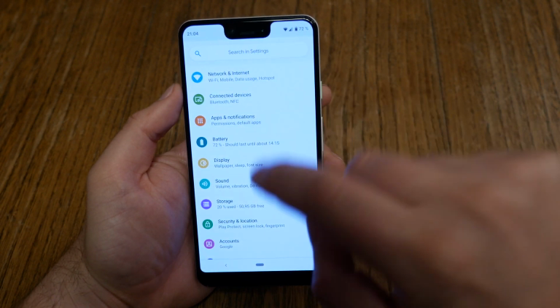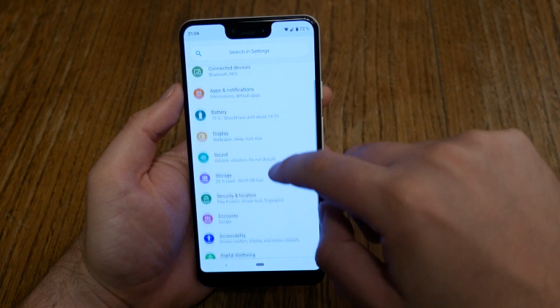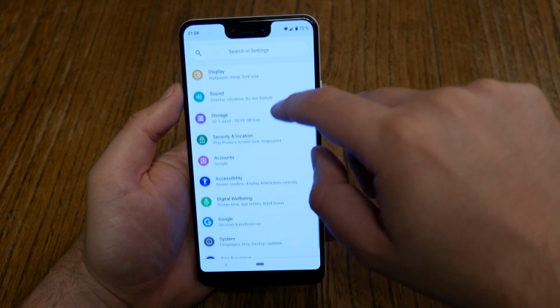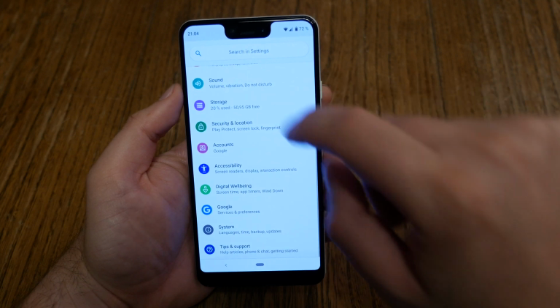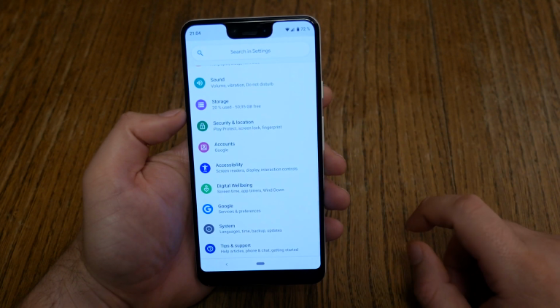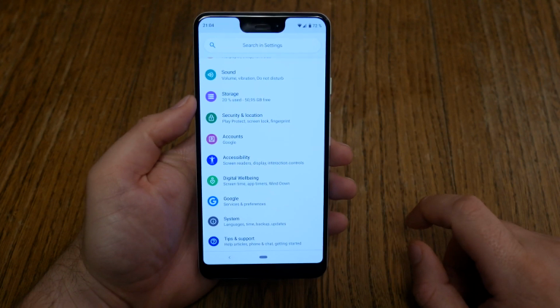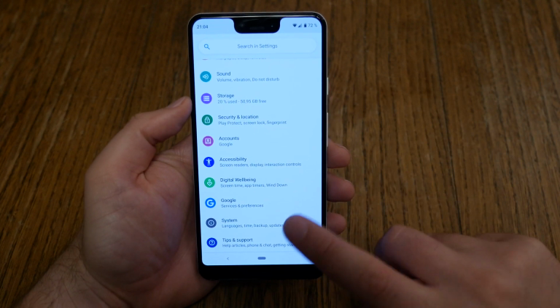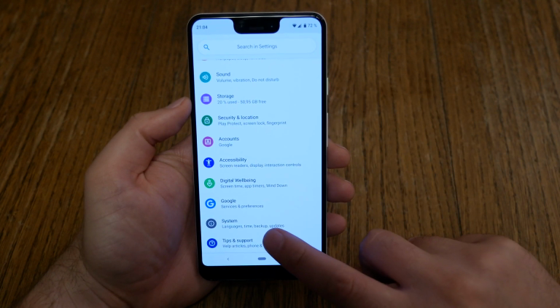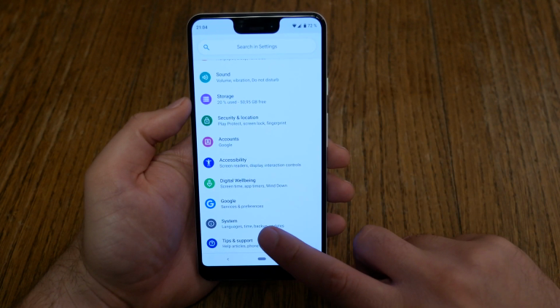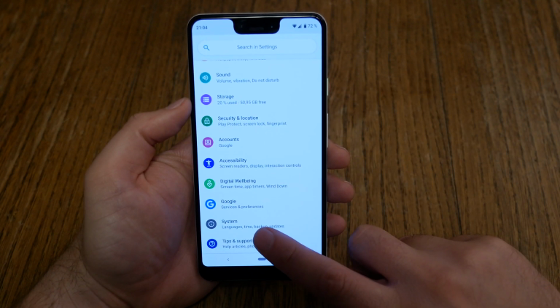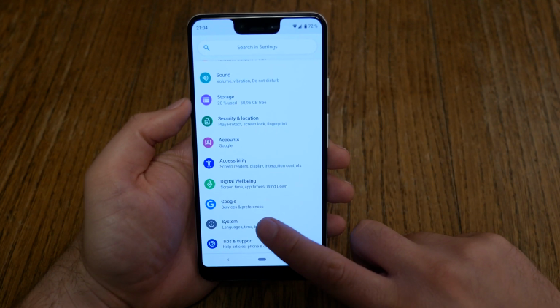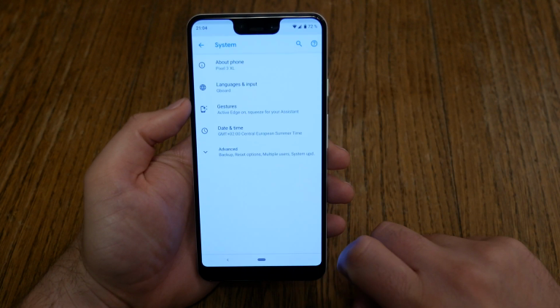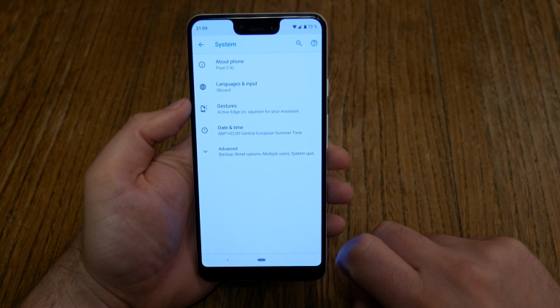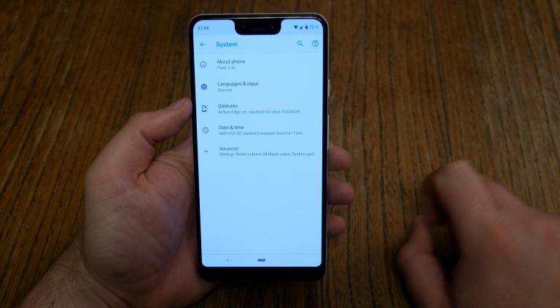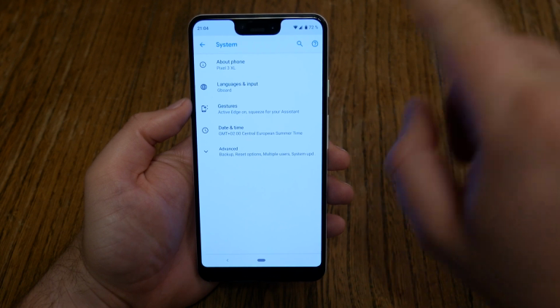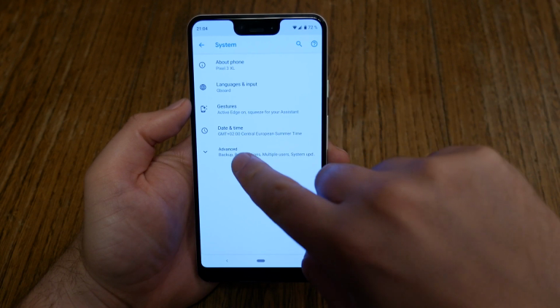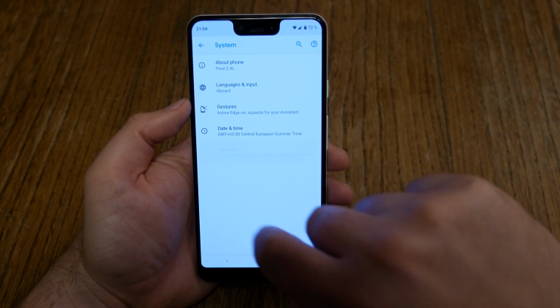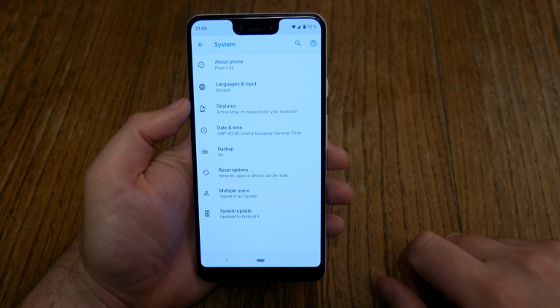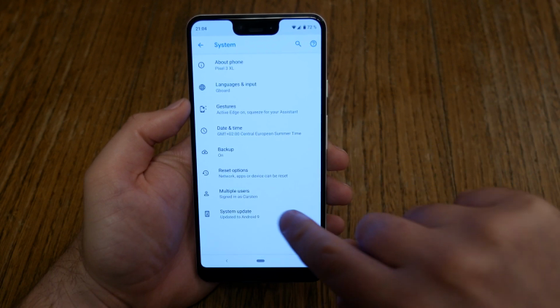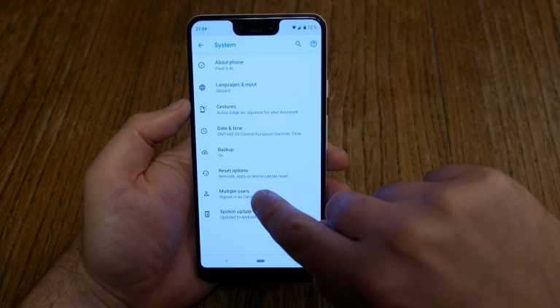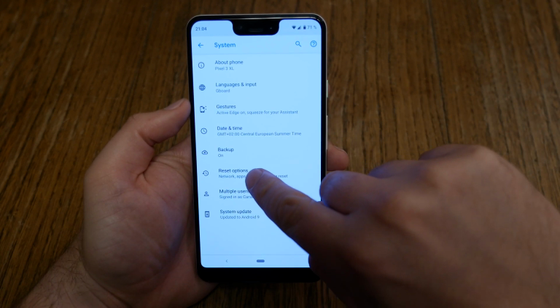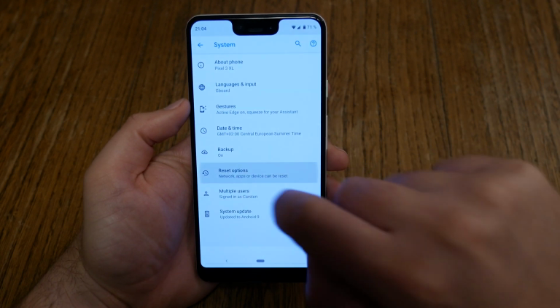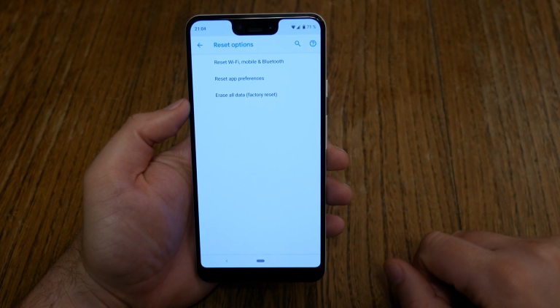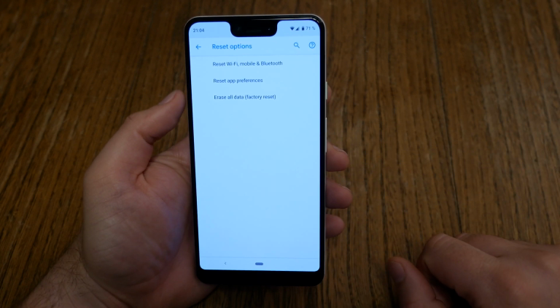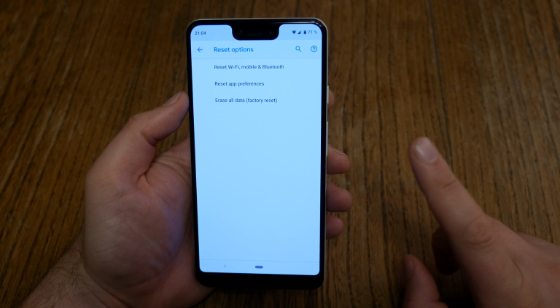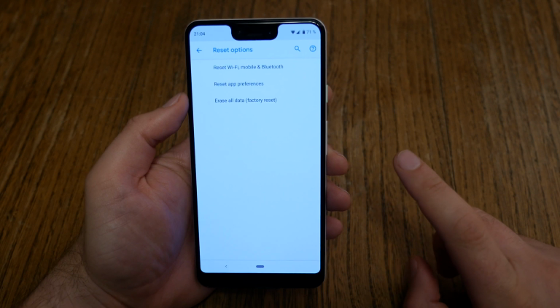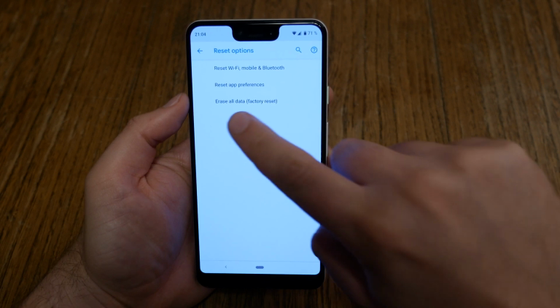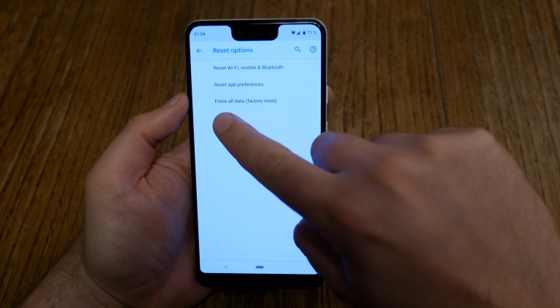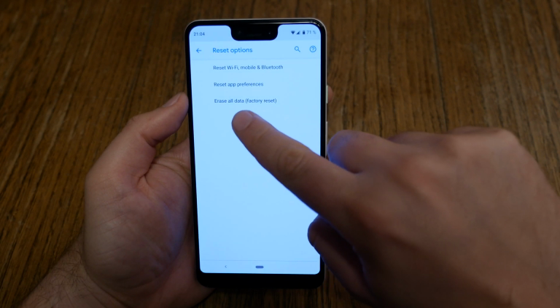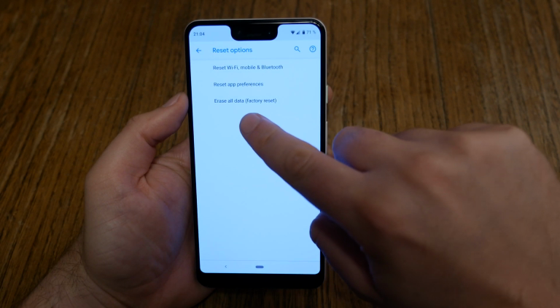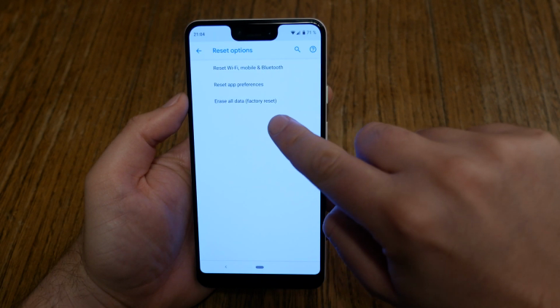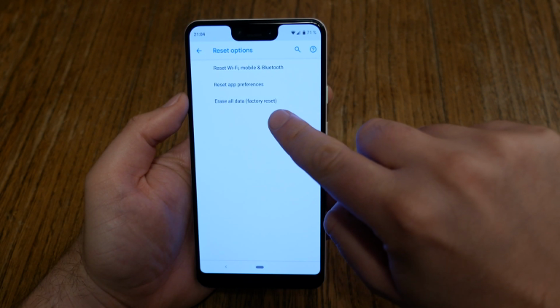The next step is a little bit tricky. Scroll down until you find System, and there hit the Advanced button. Down here you've got the Reset options — then choose Erase all data (factory reset).